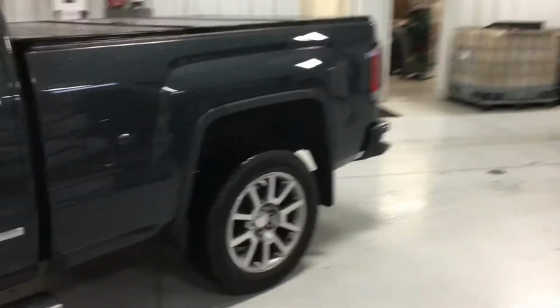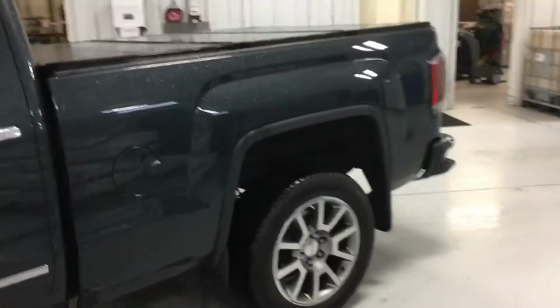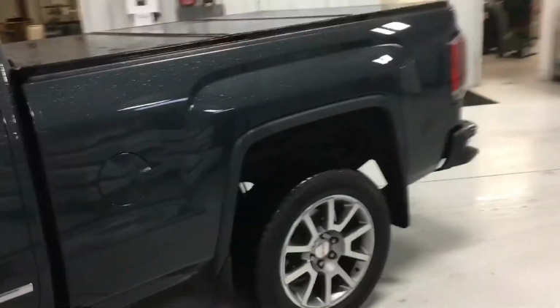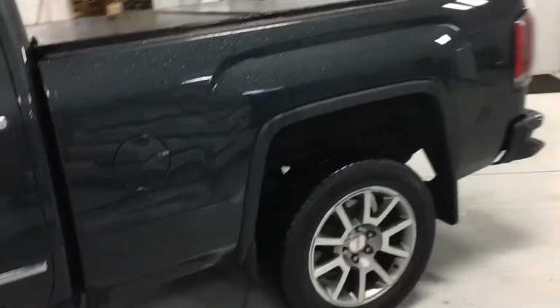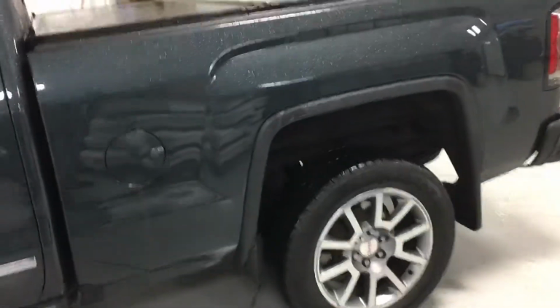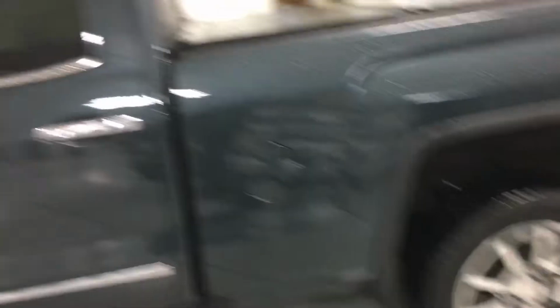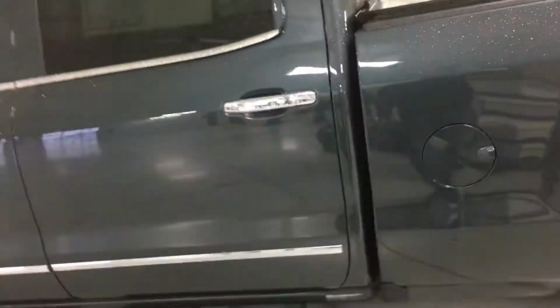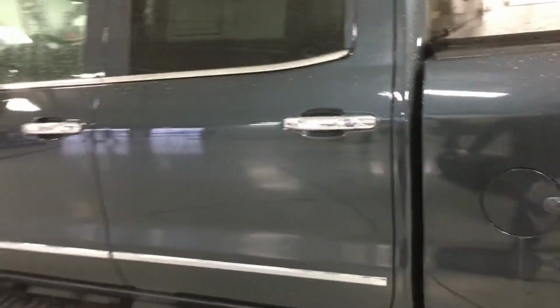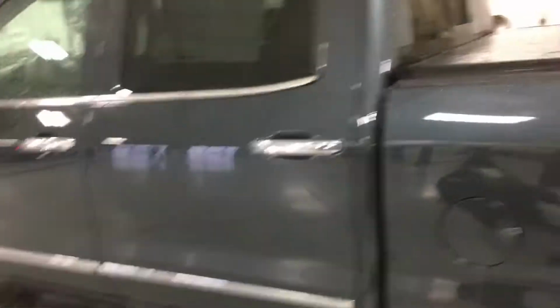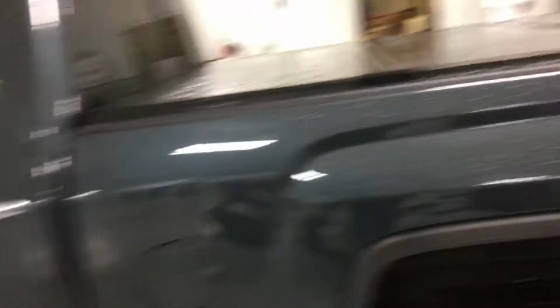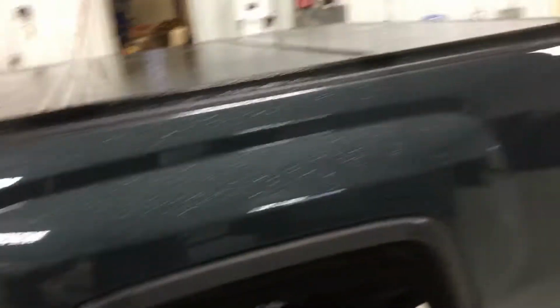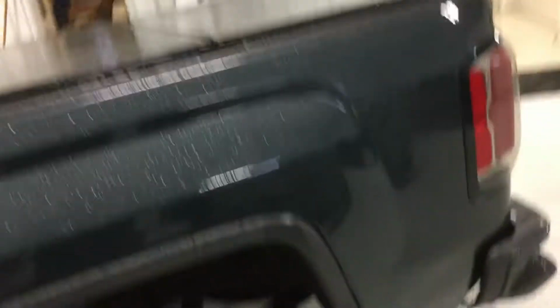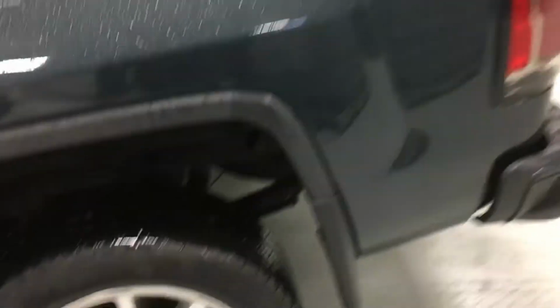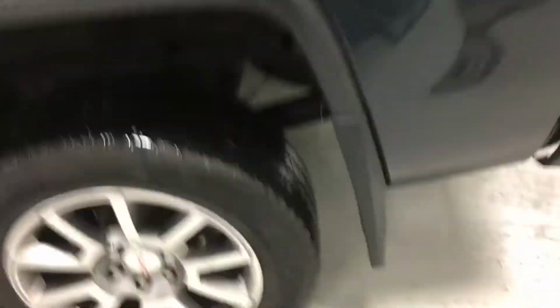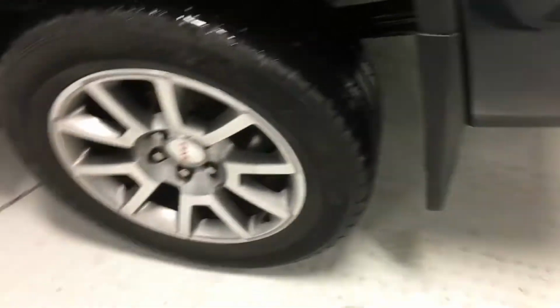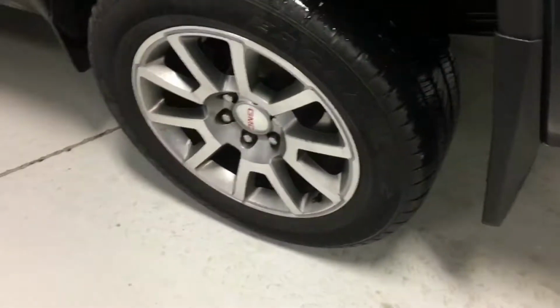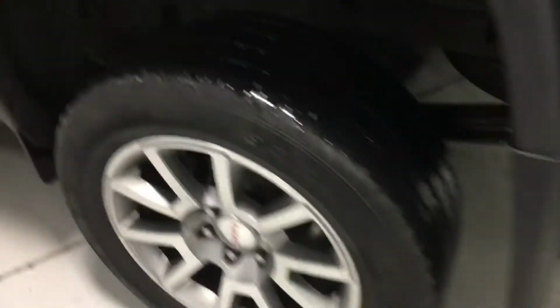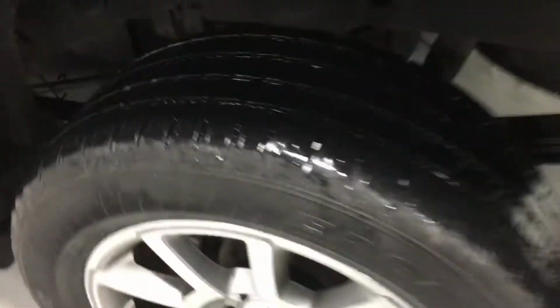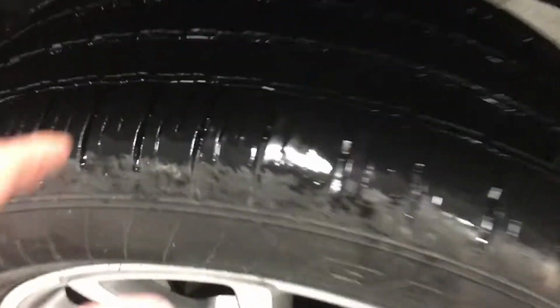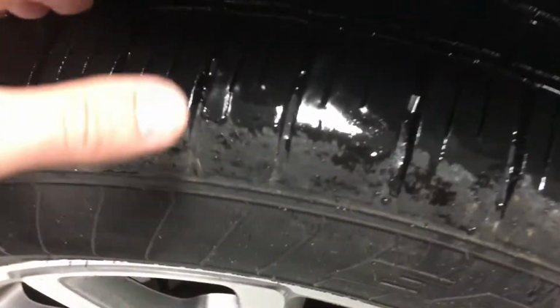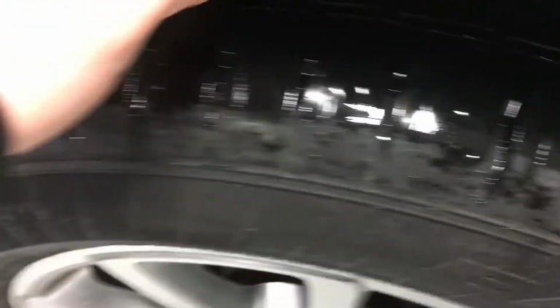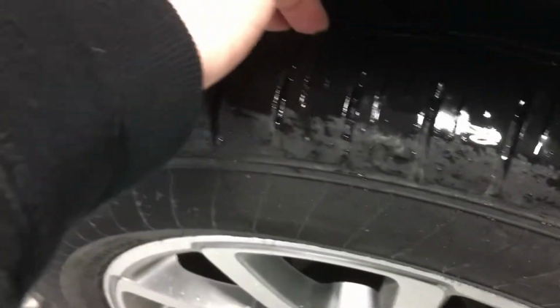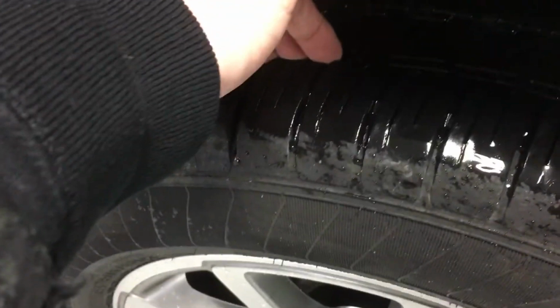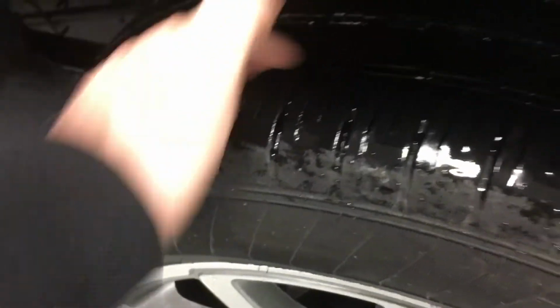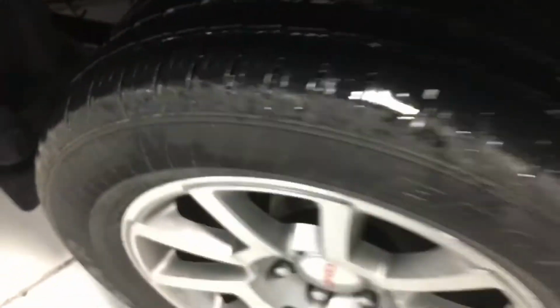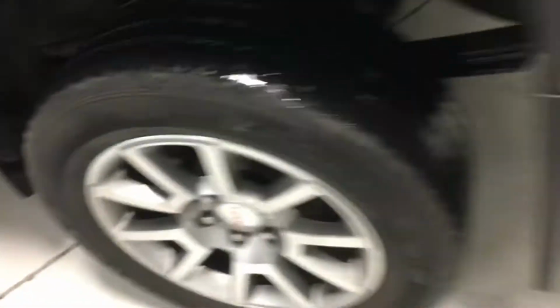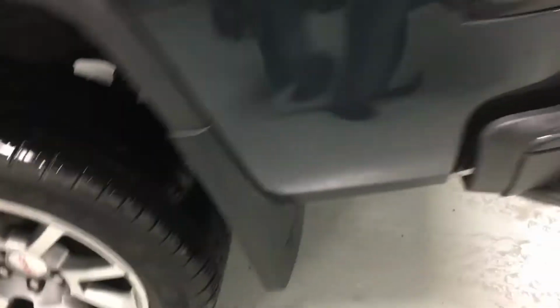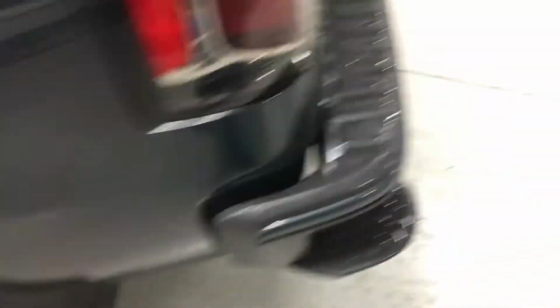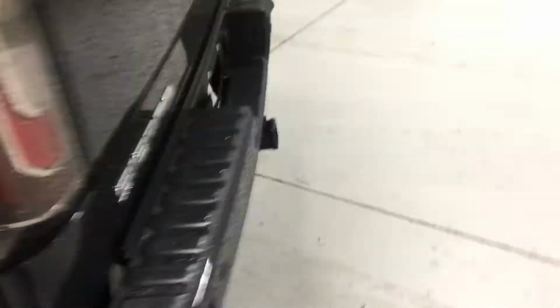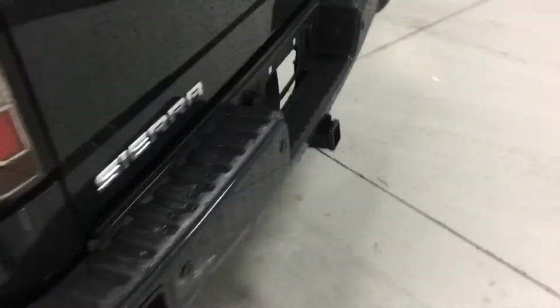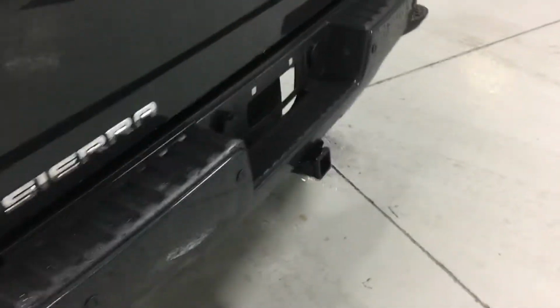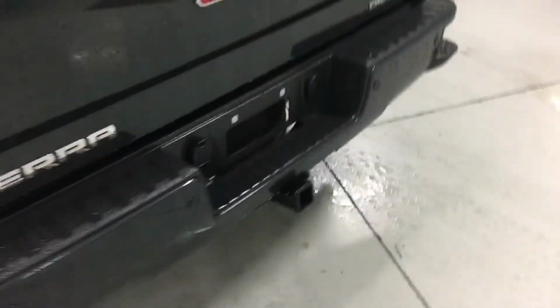It does have your regular bed back here with the crew cab. Wheels are in great shape. The tires are brand new. Very nice looking truck all in all.